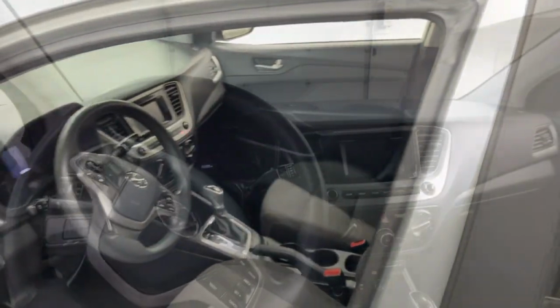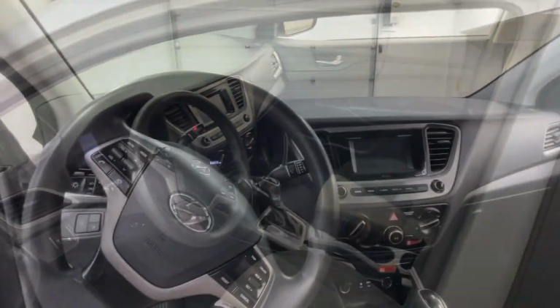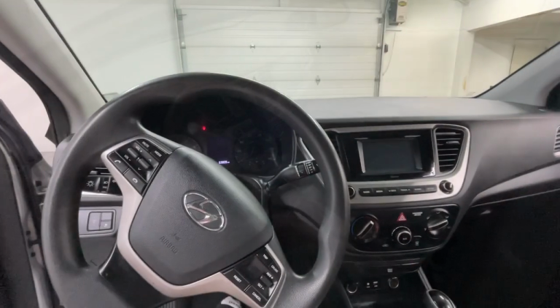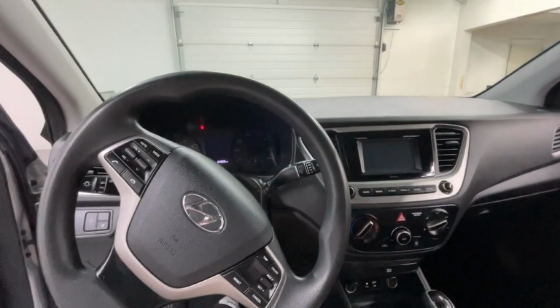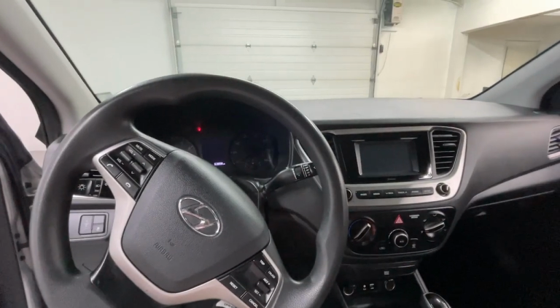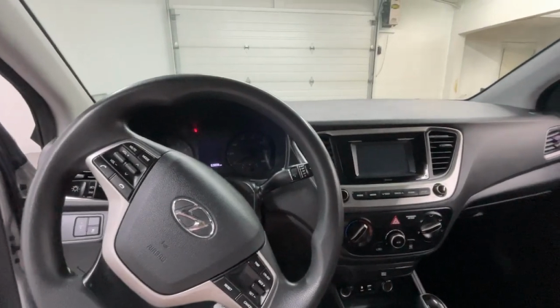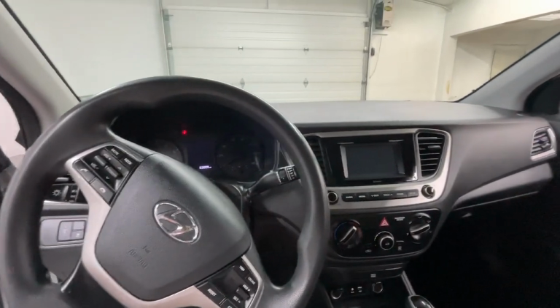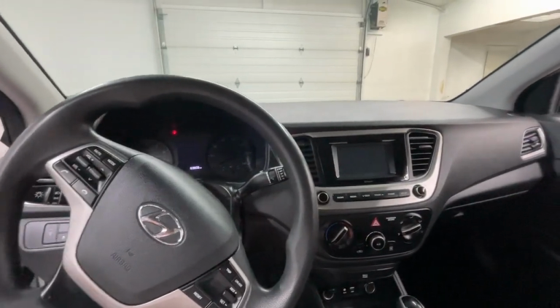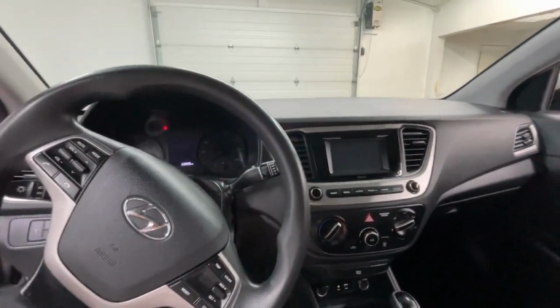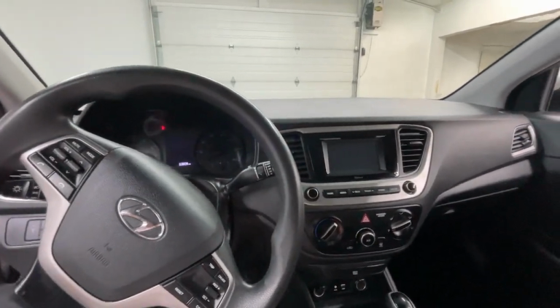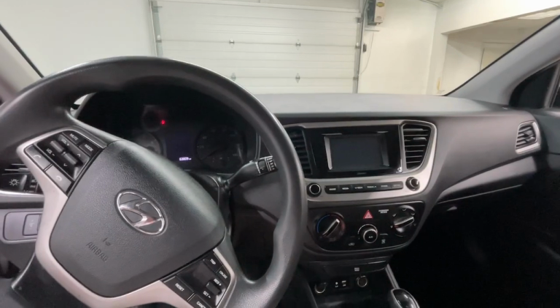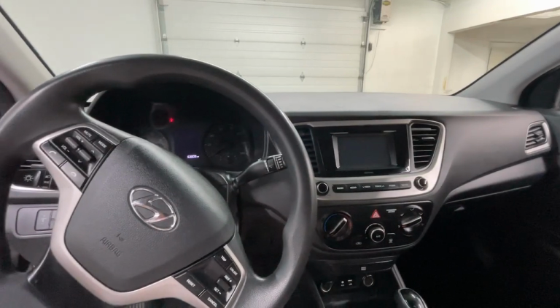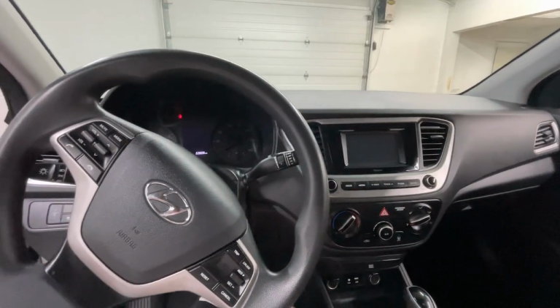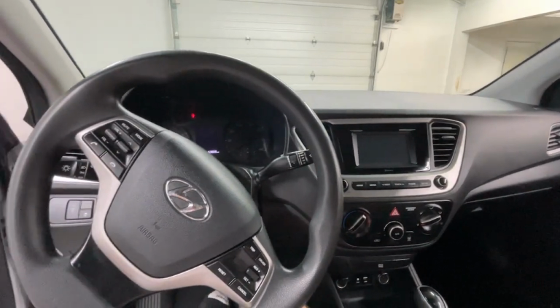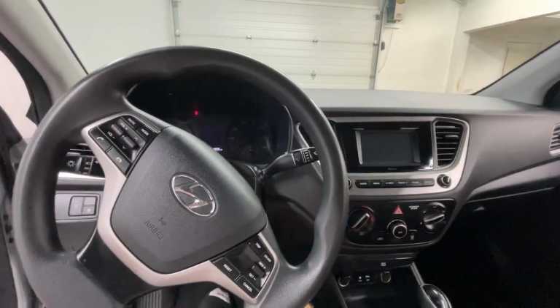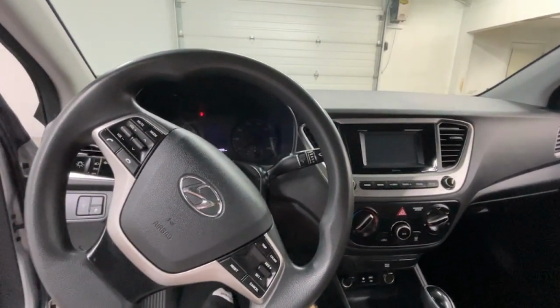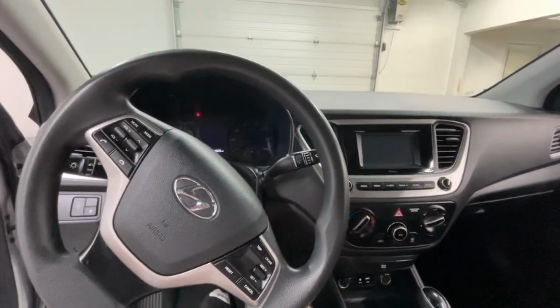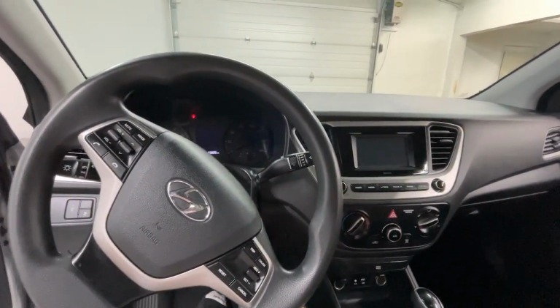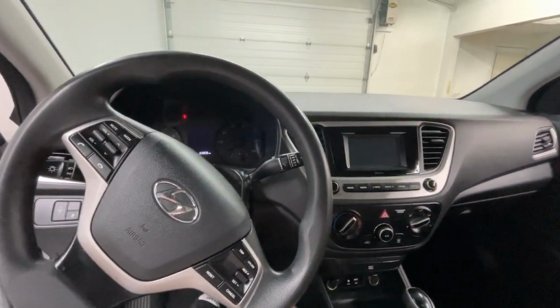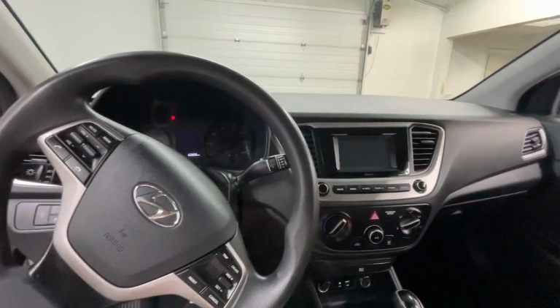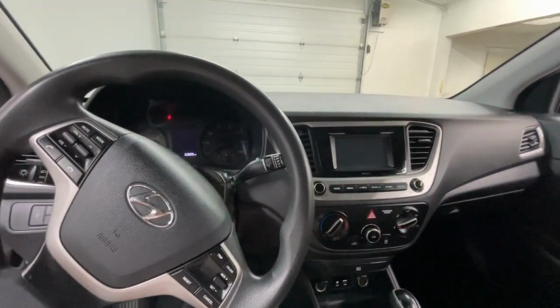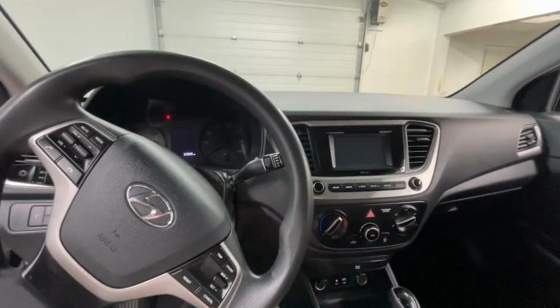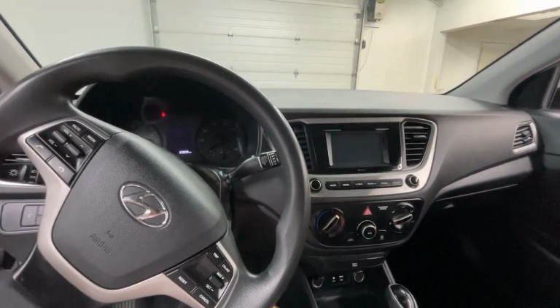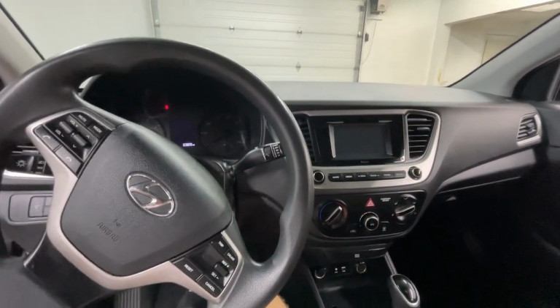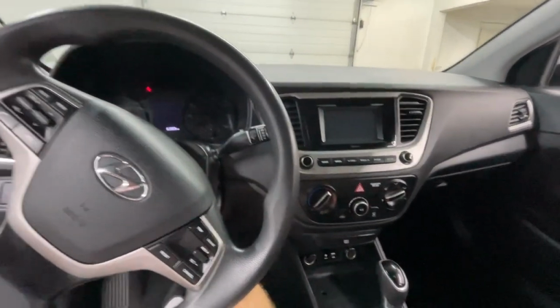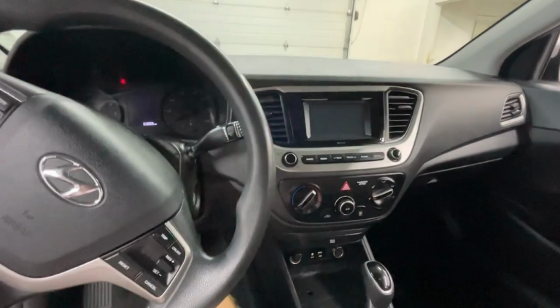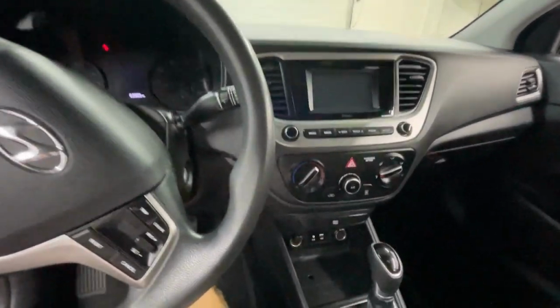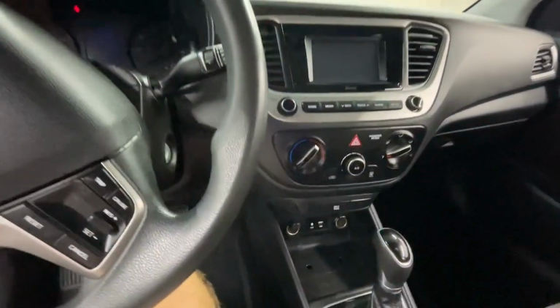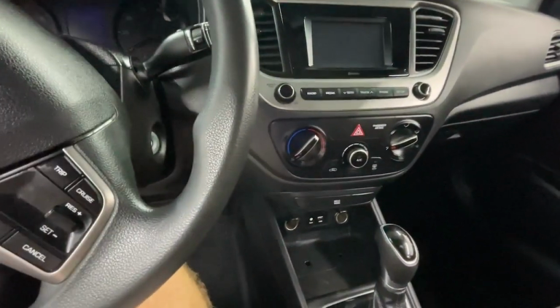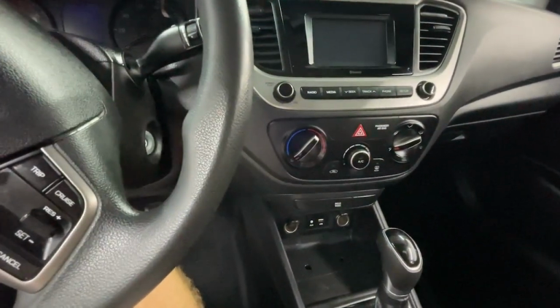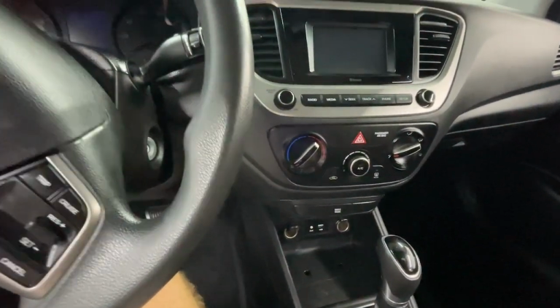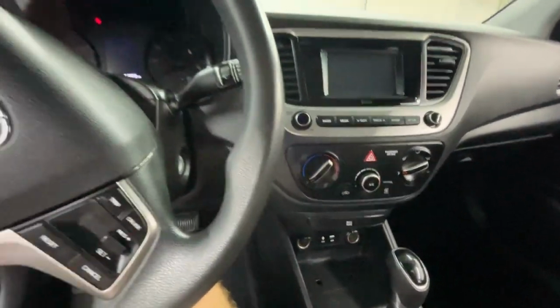This car also has a 5-inch color touchscreen, Apple Siri Eyes Free interface, digital lock, smartphone and USB/MP3 port.